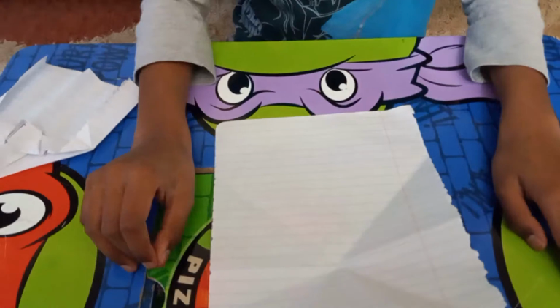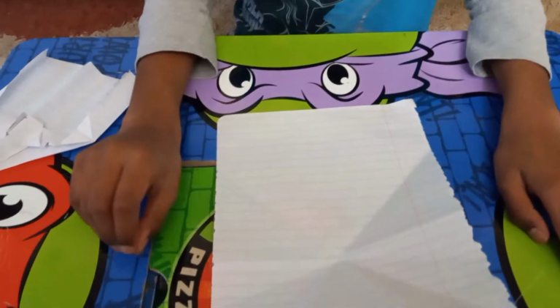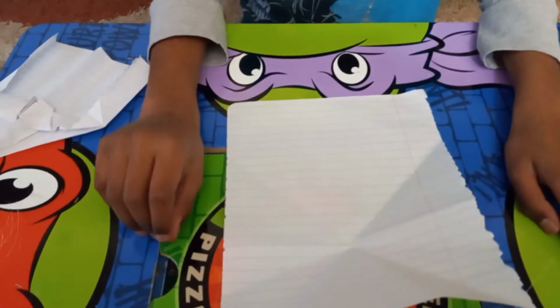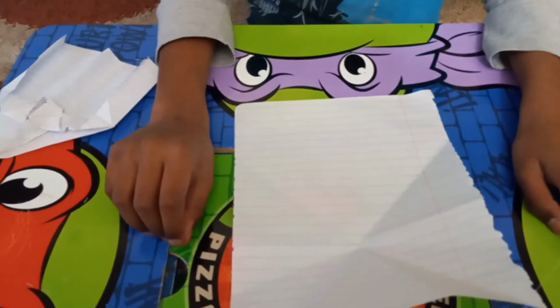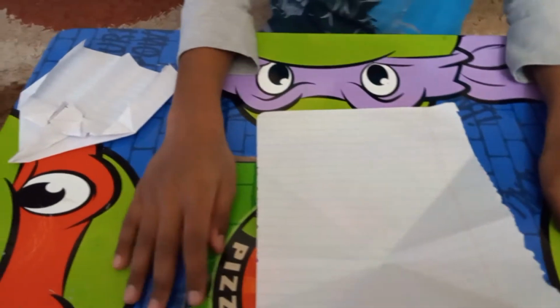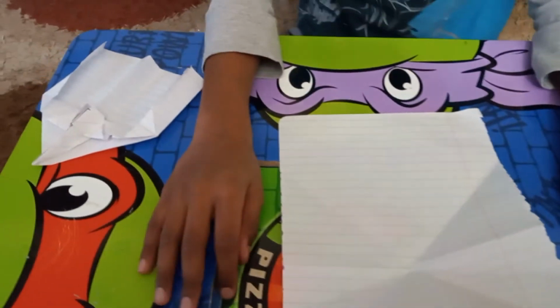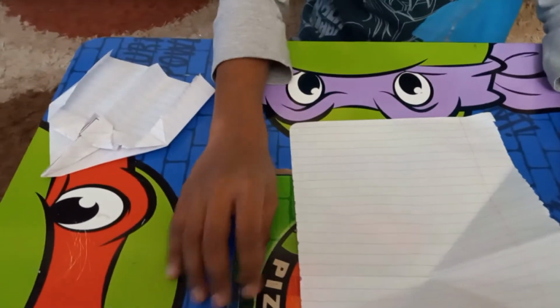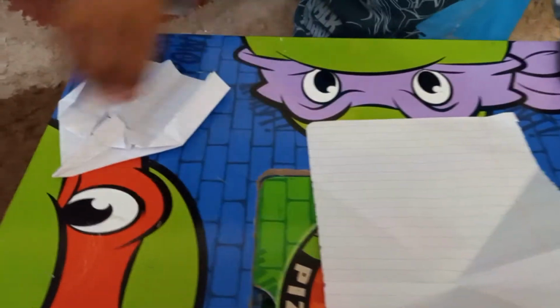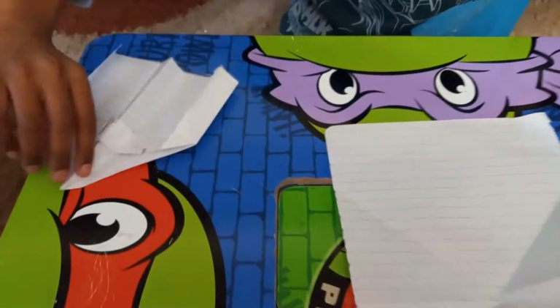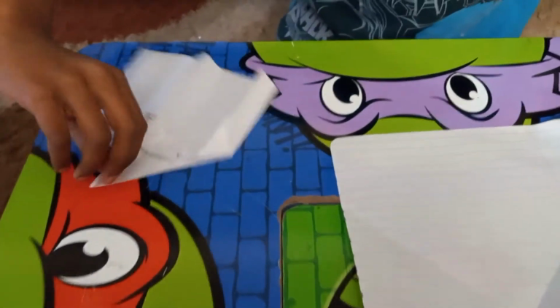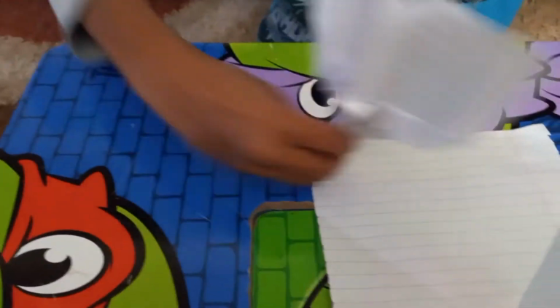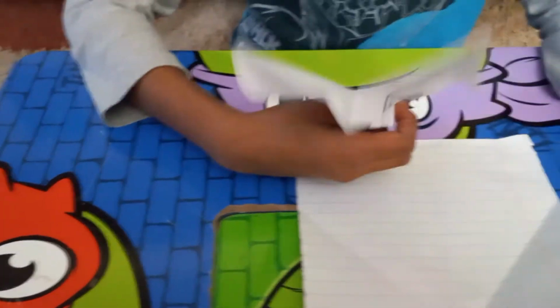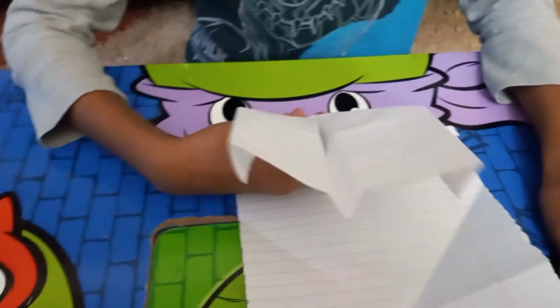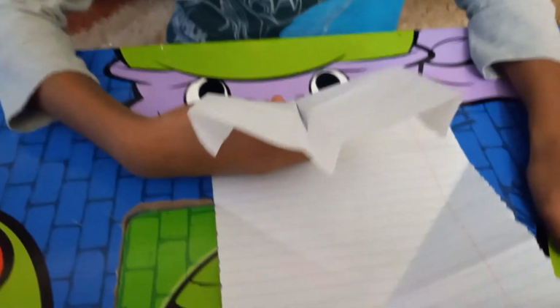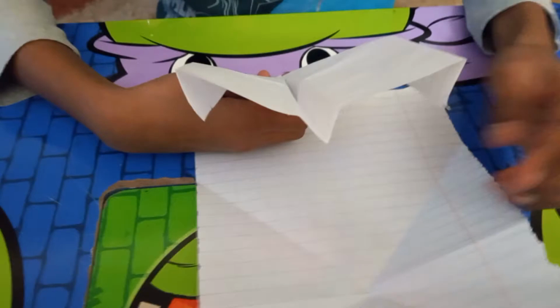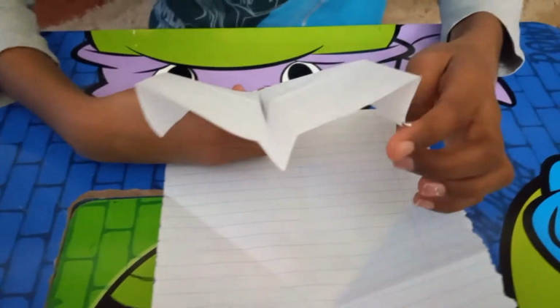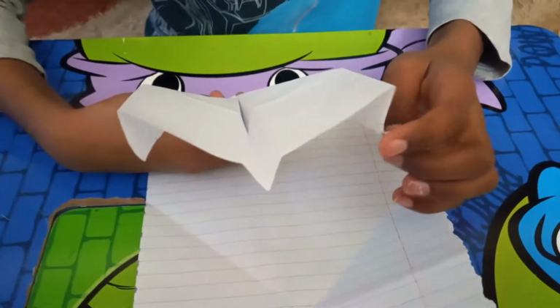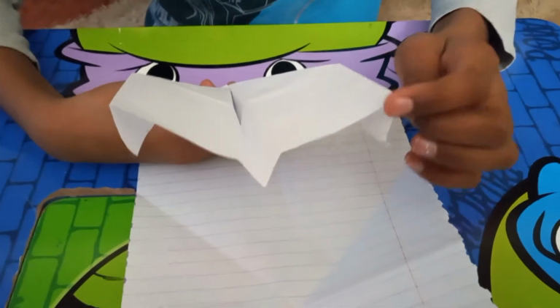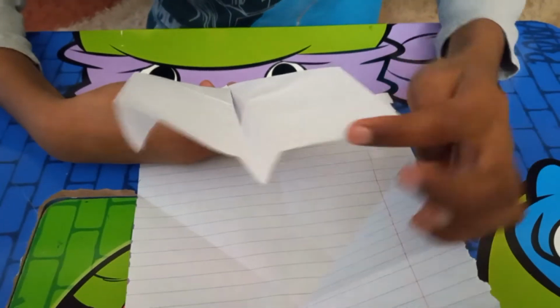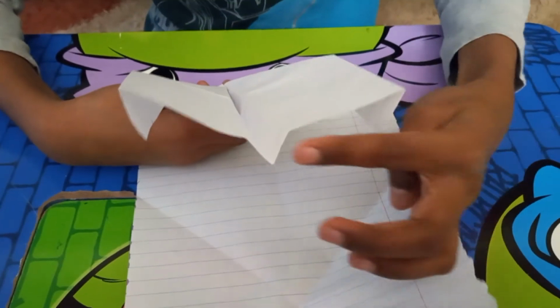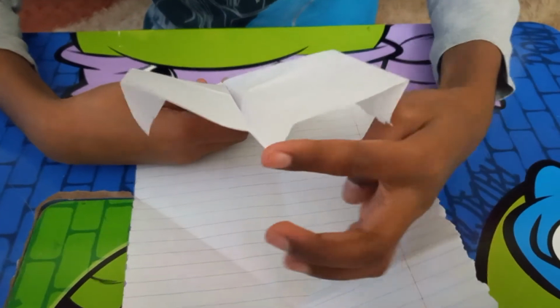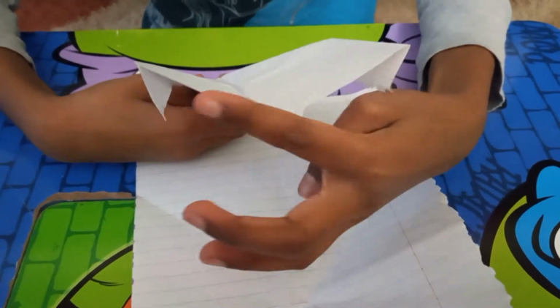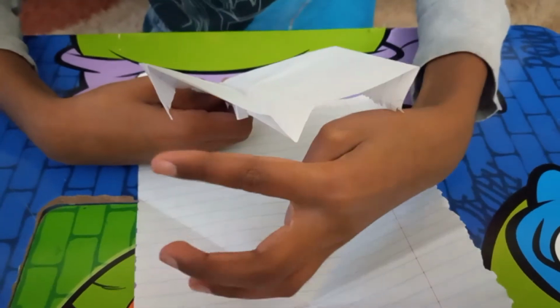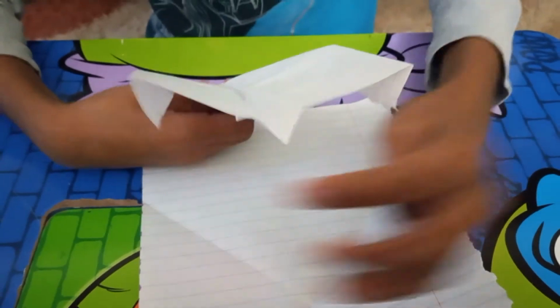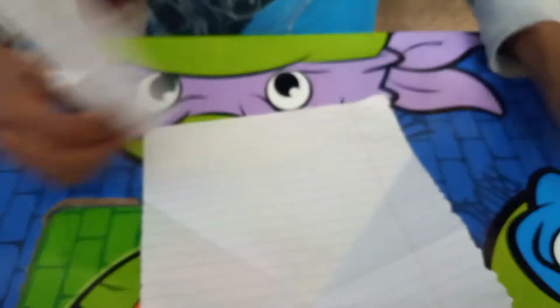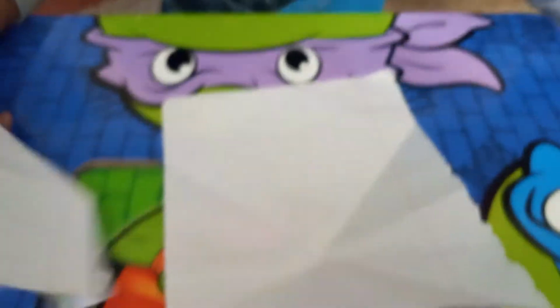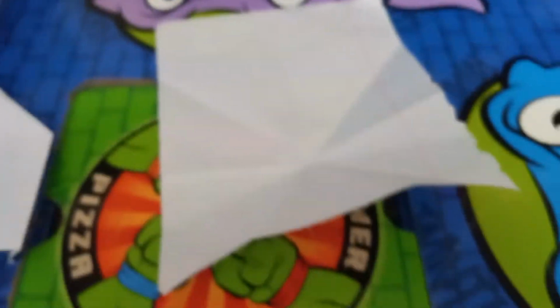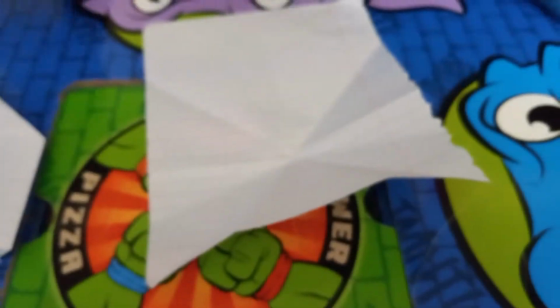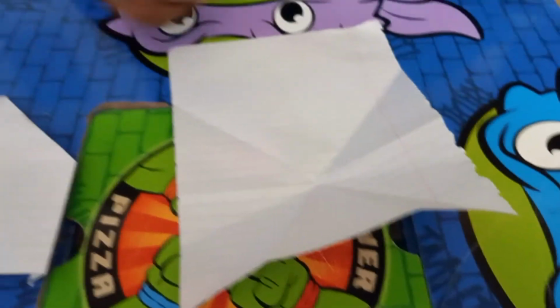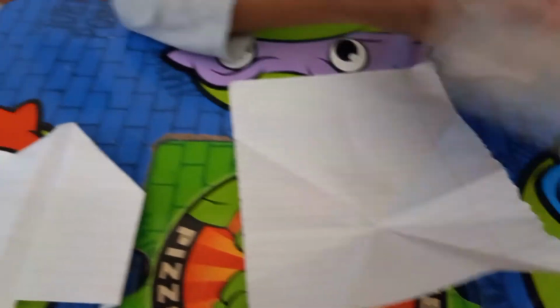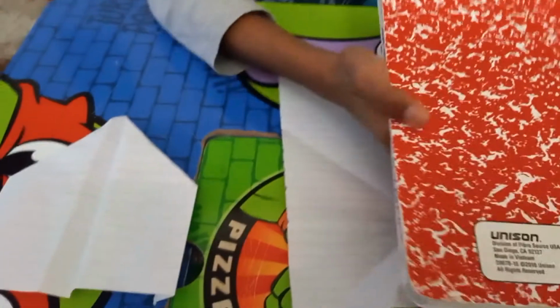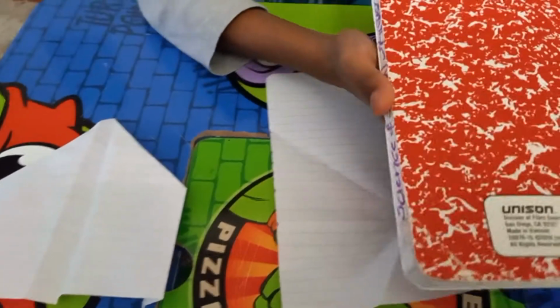Hey guys, today we're going to make a paper plane called the W, because on the other side of the plane it has a W shape. First we'll be needing a notebook paper.